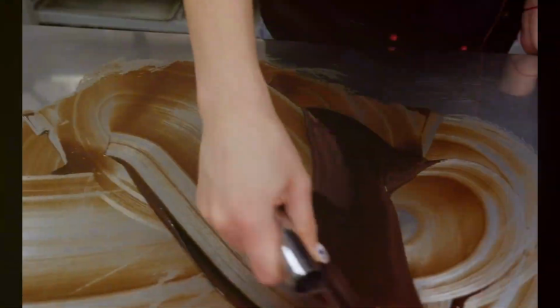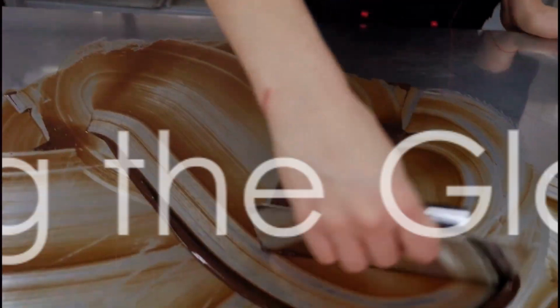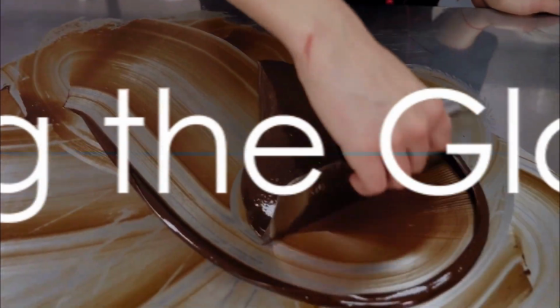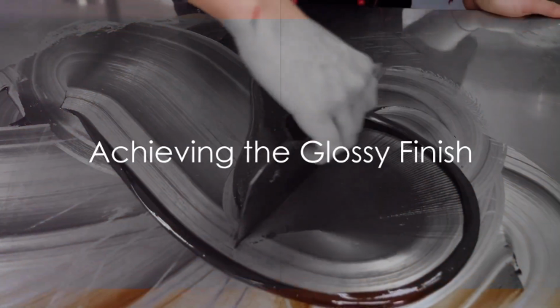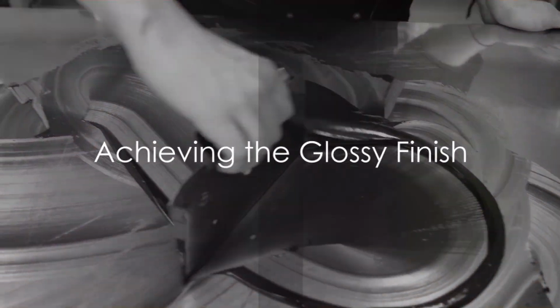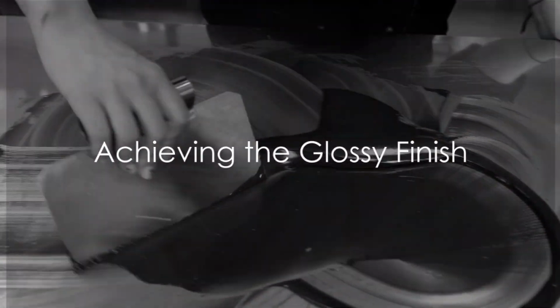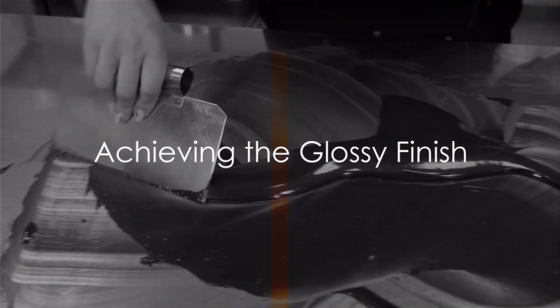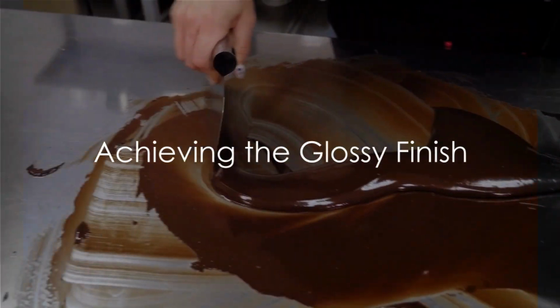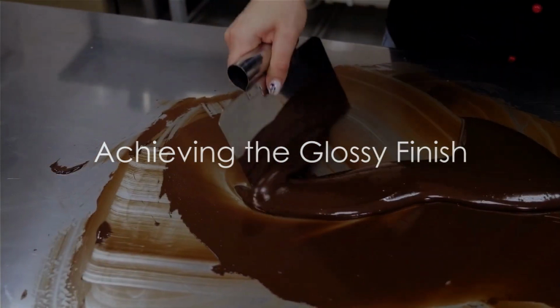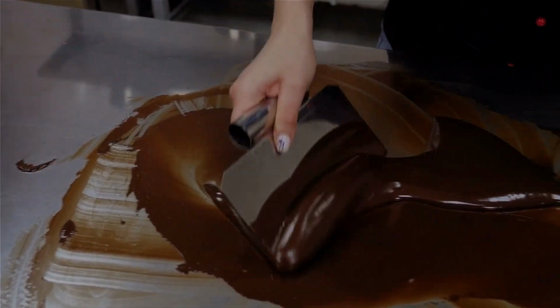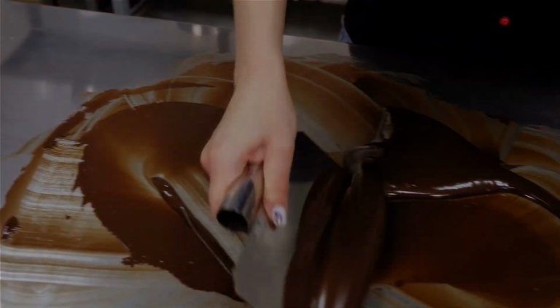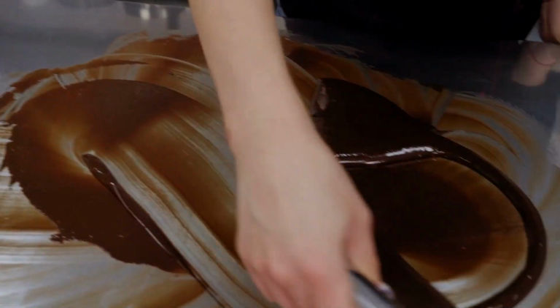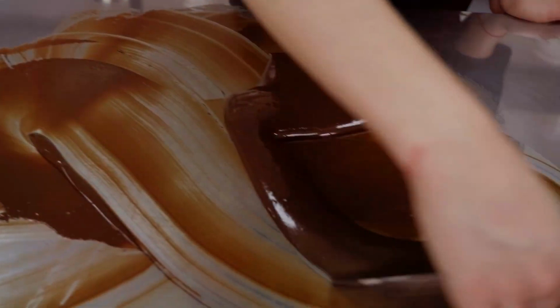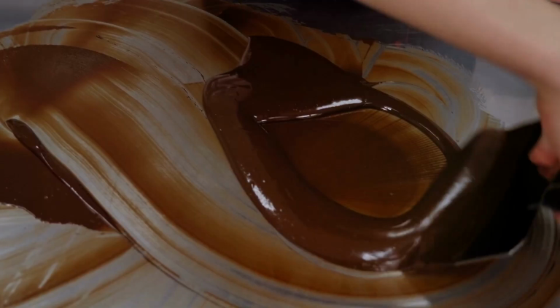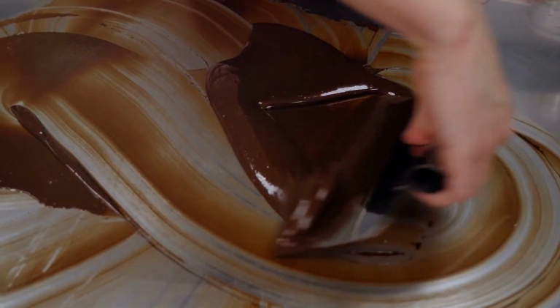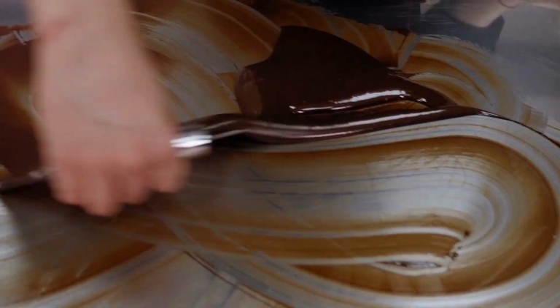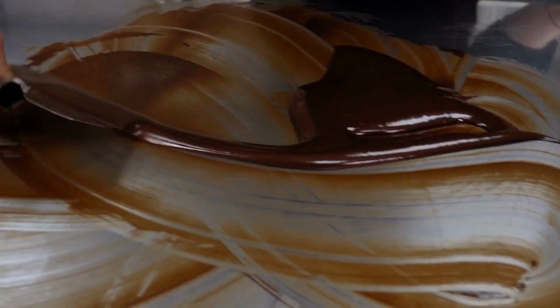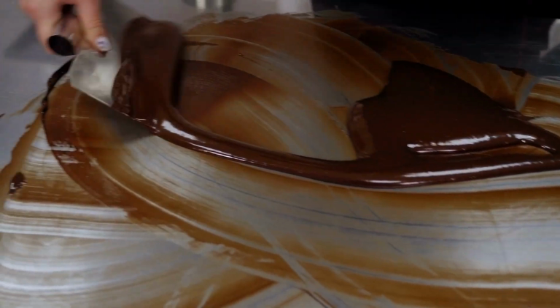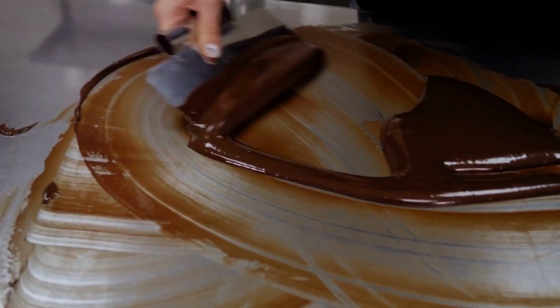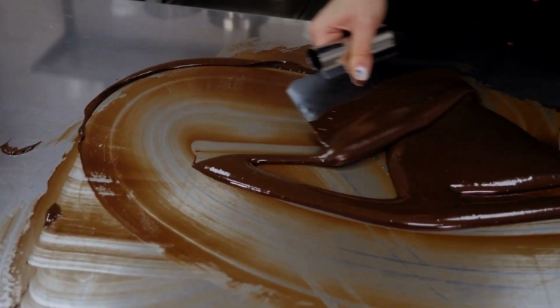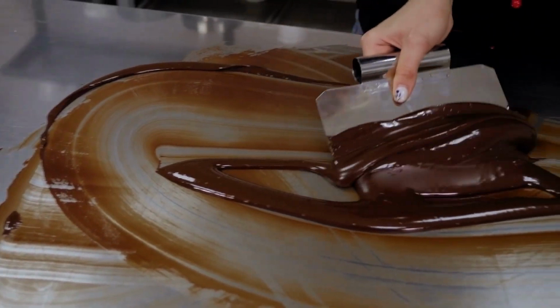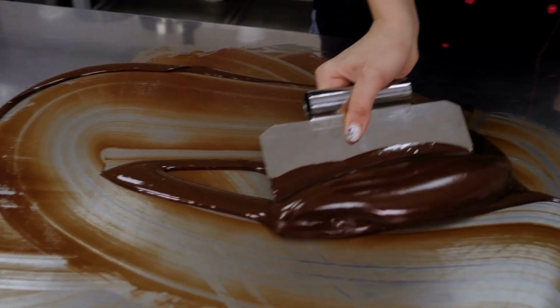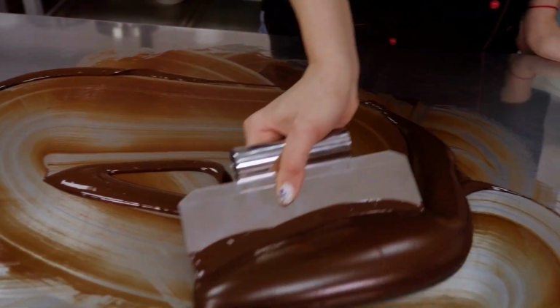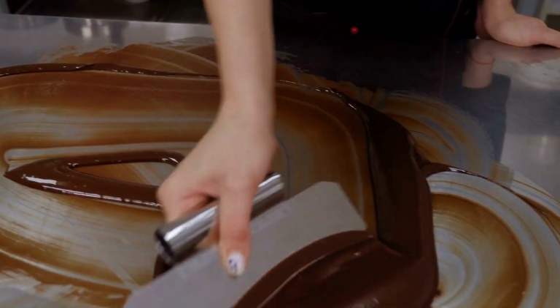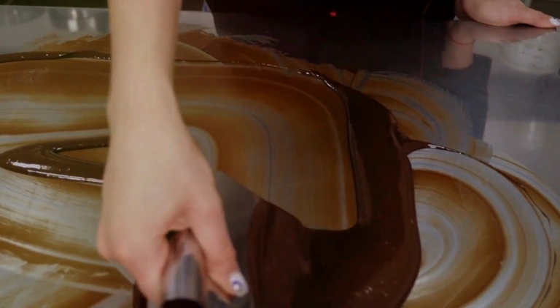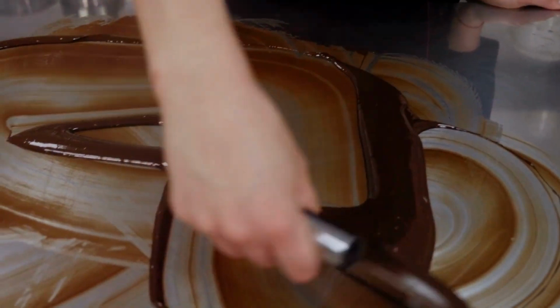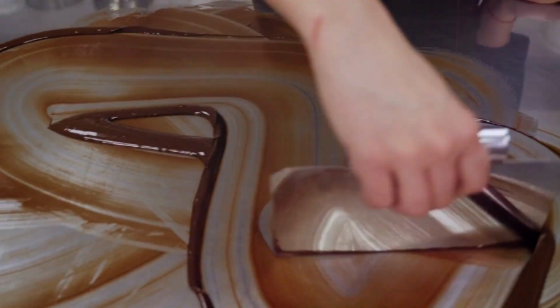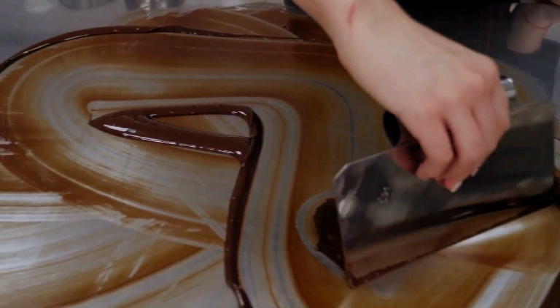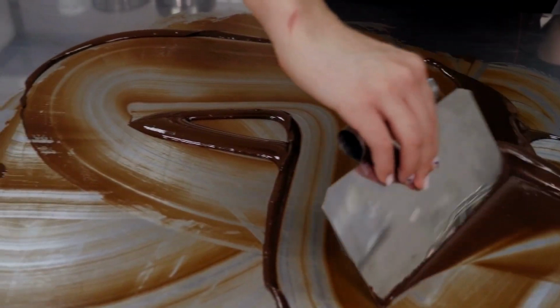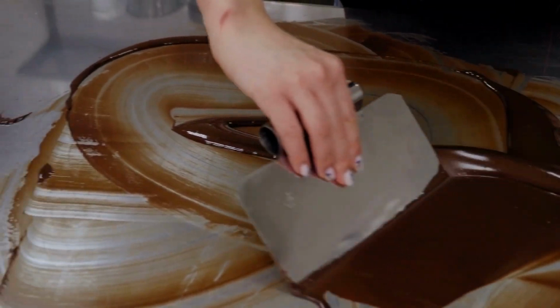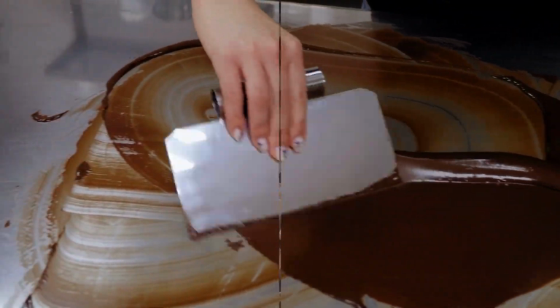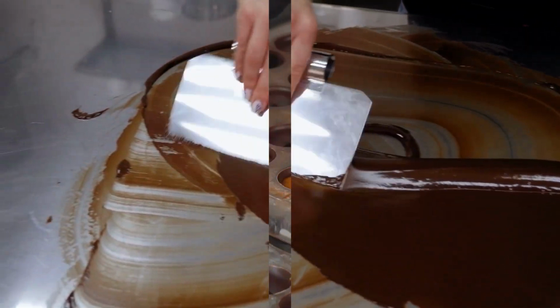Step 7: Tempering. The chocolate is cooled and then slowly reheated. This step gives the chocolate its glossy finish and that satisfying snap when you break a piece off.